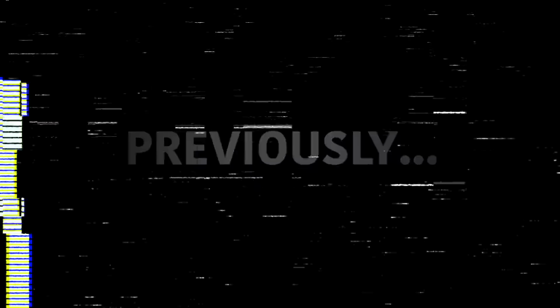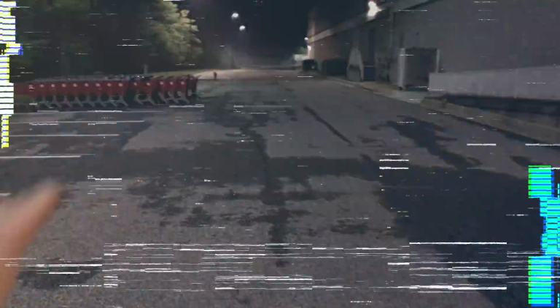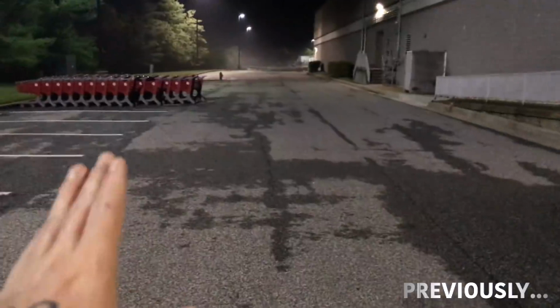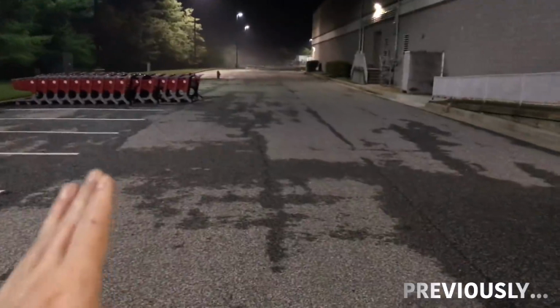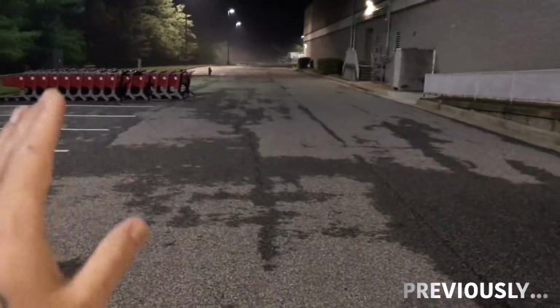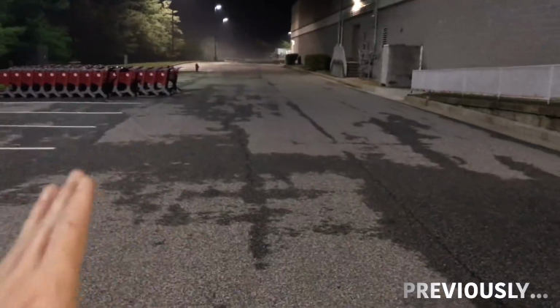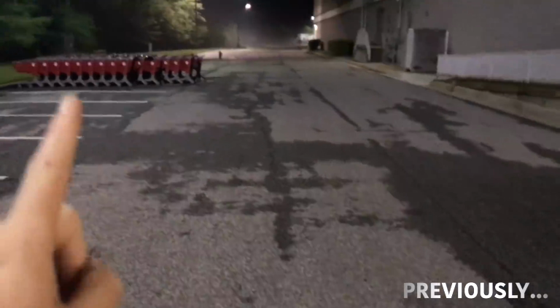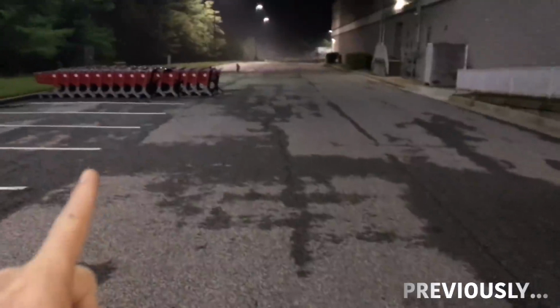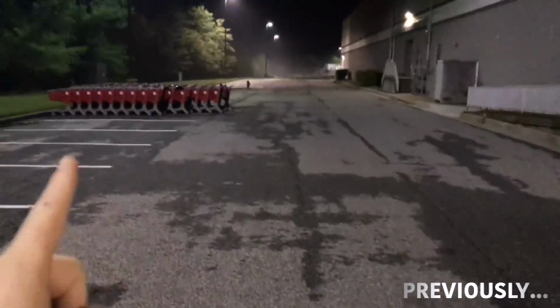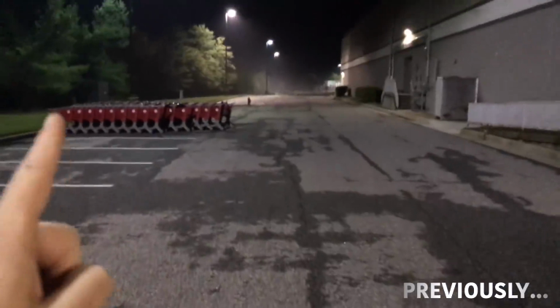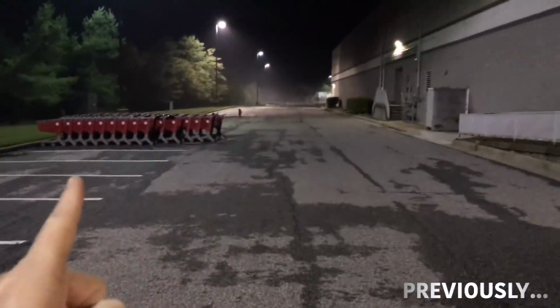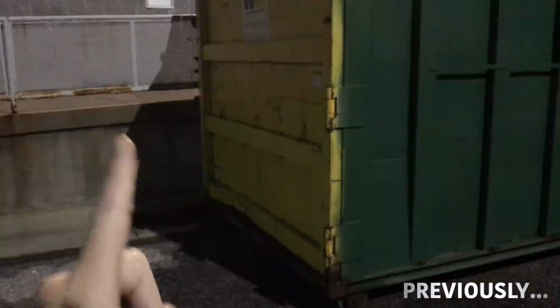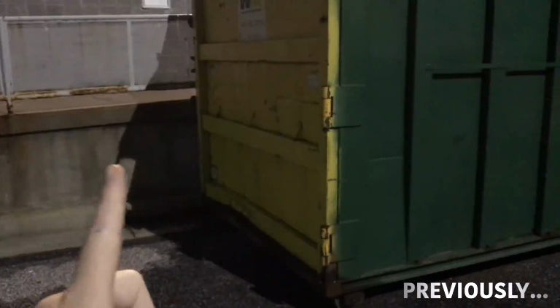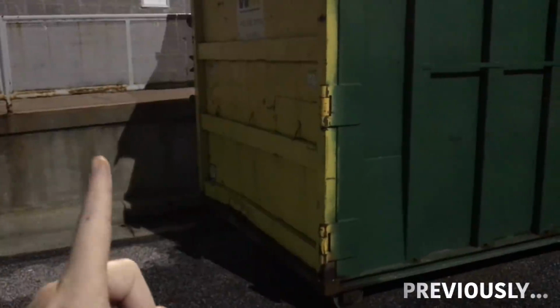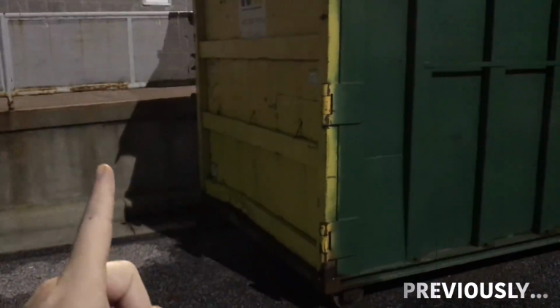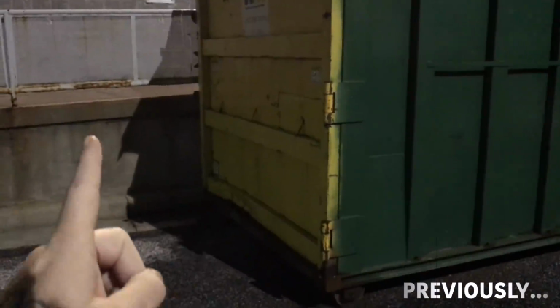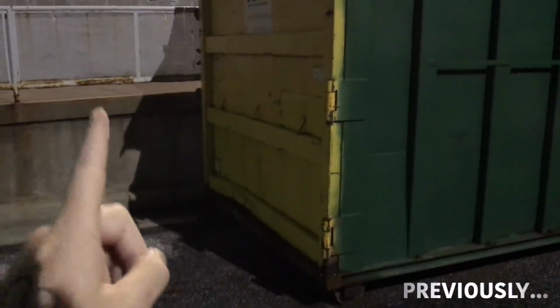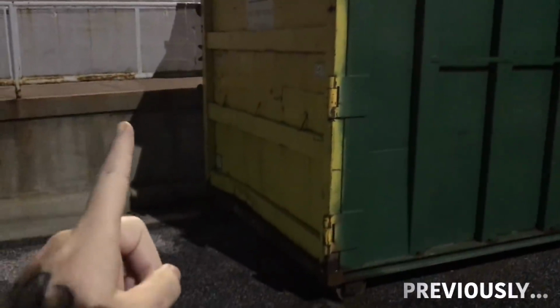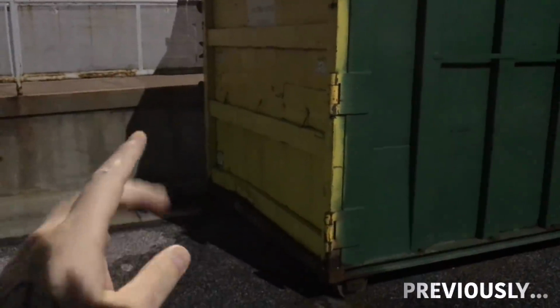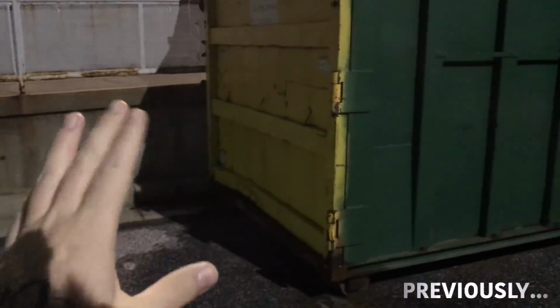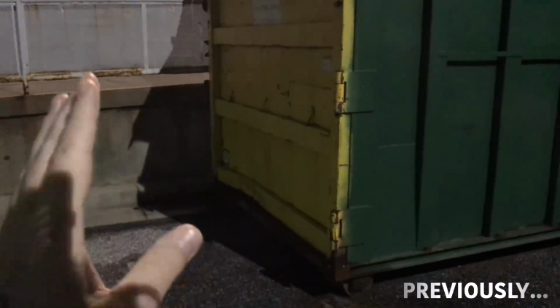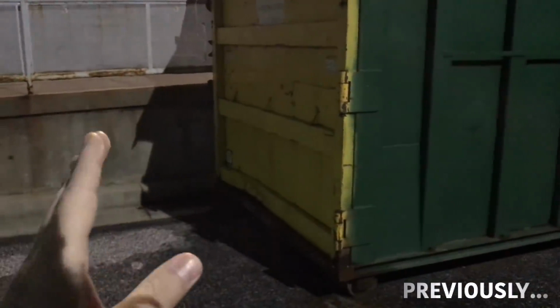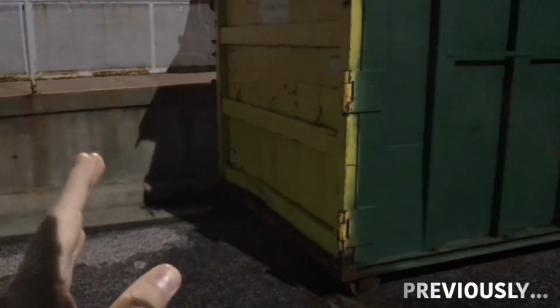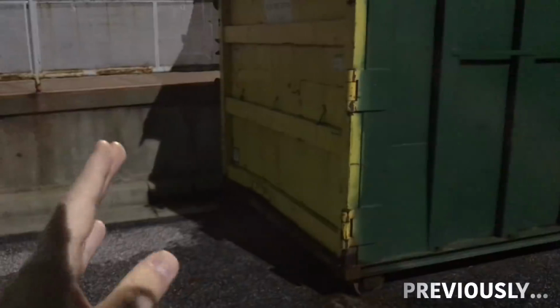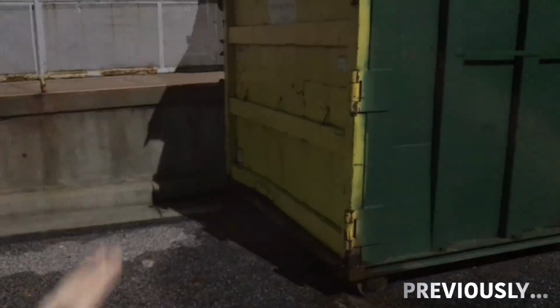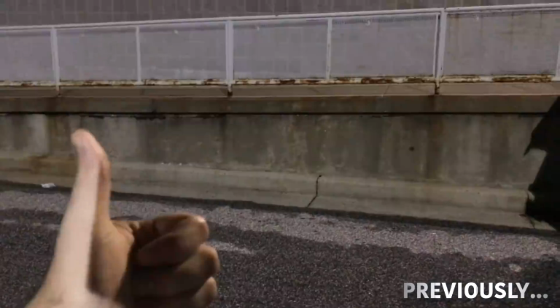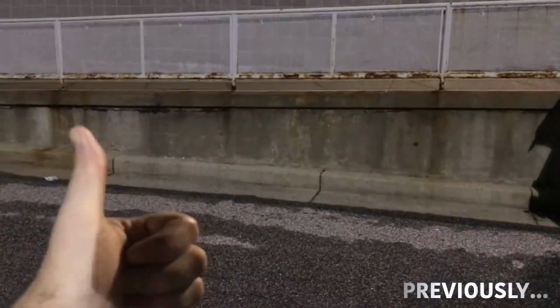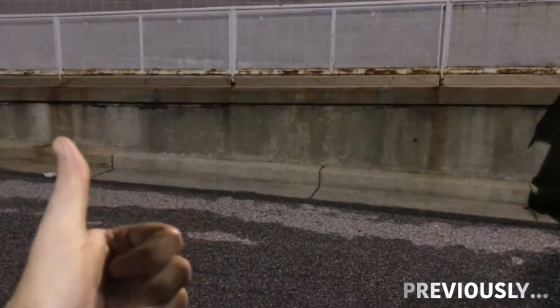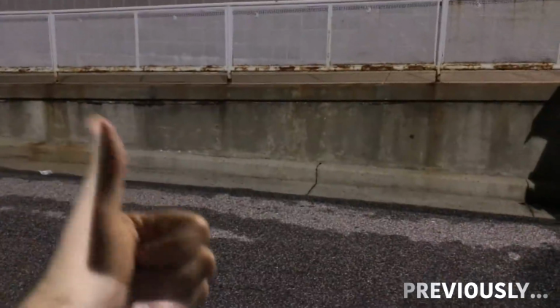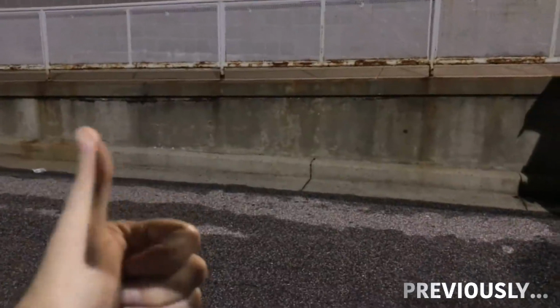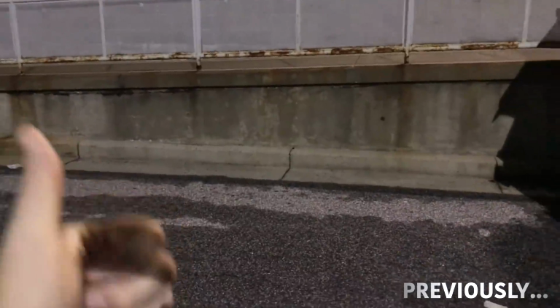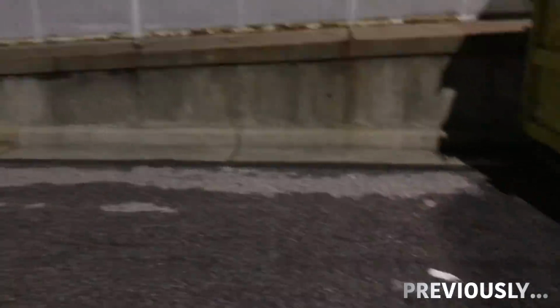We just pulled up to our next stop — we're at Target. I thought I saw what could have been some kind of makeup. I'm not really sure, but wish me luck, I'm jumping in there right now.